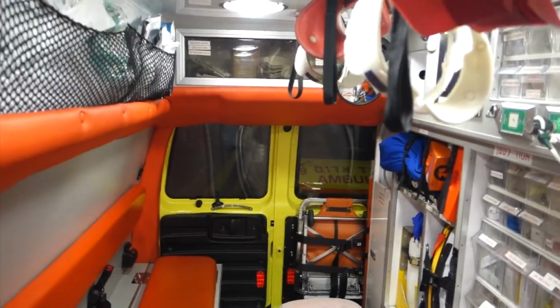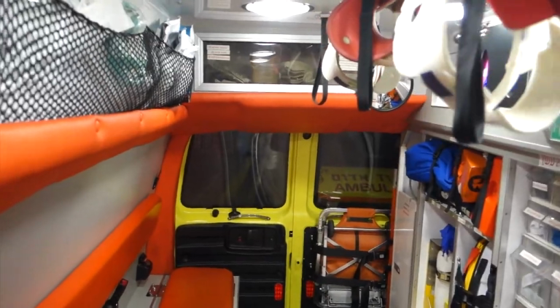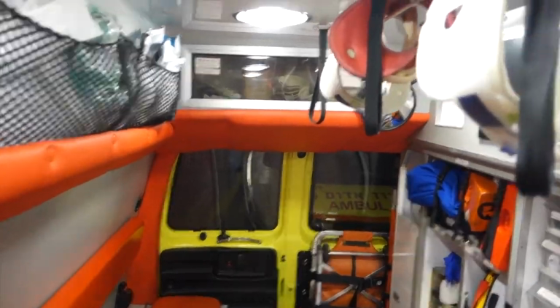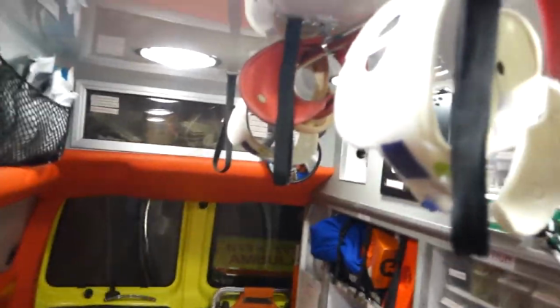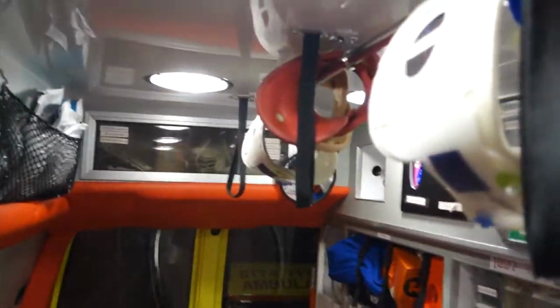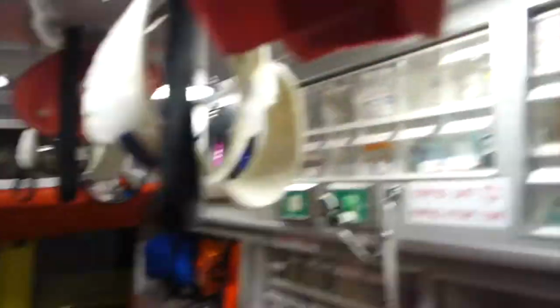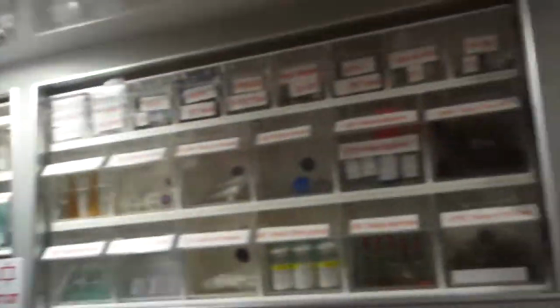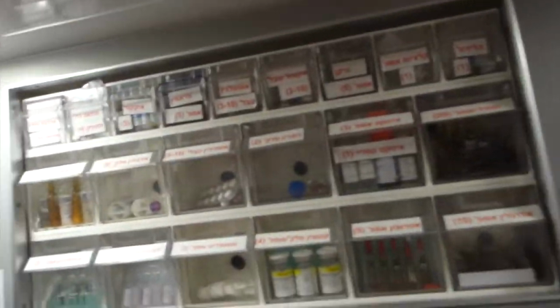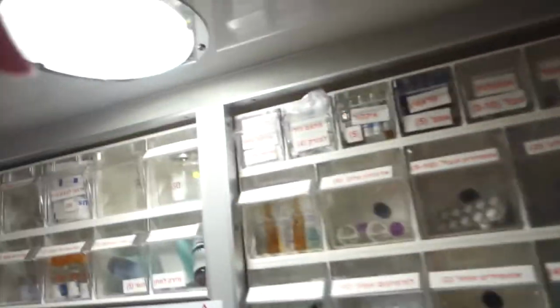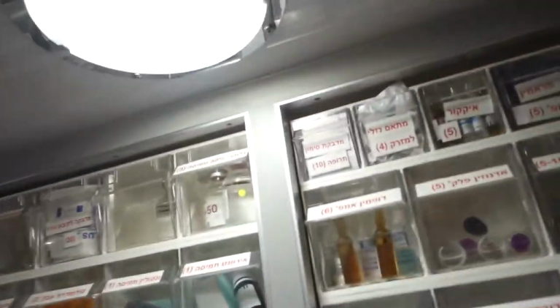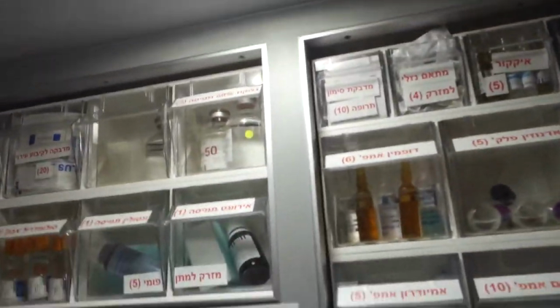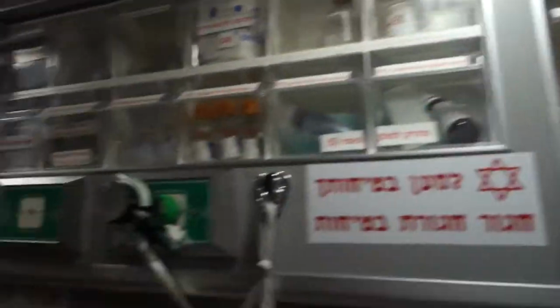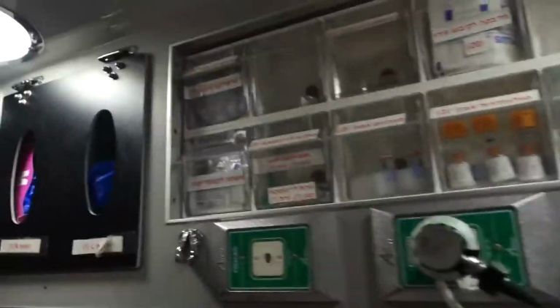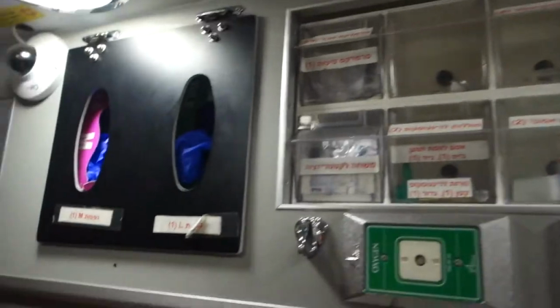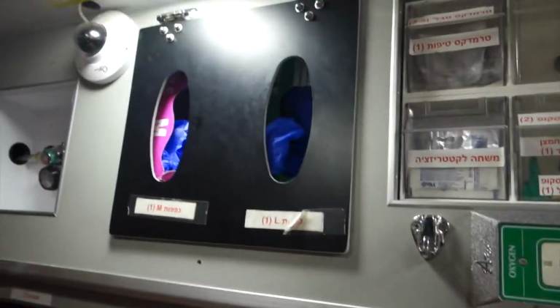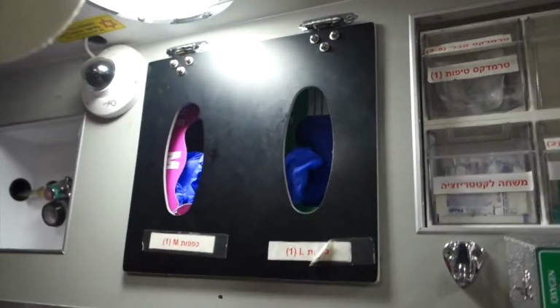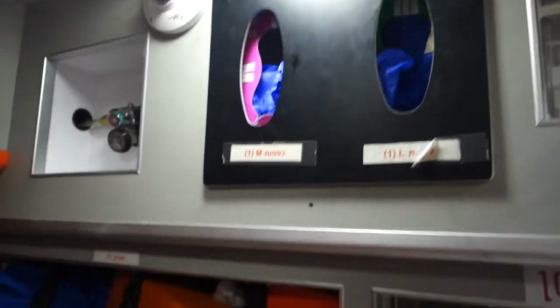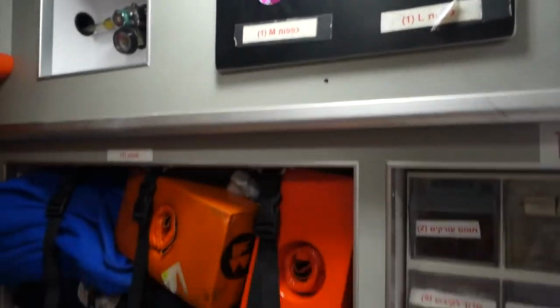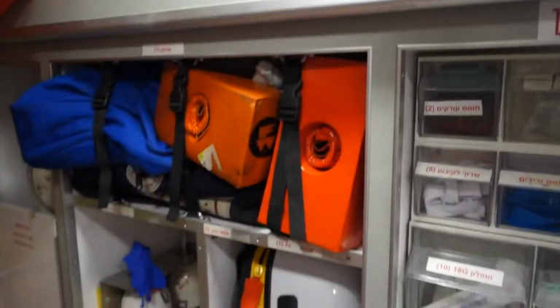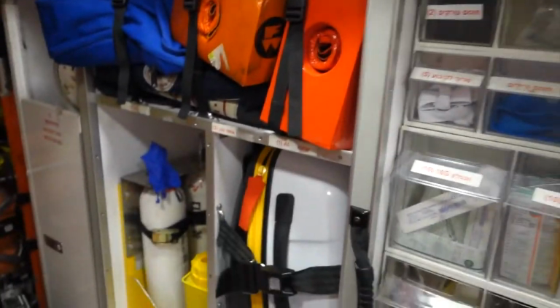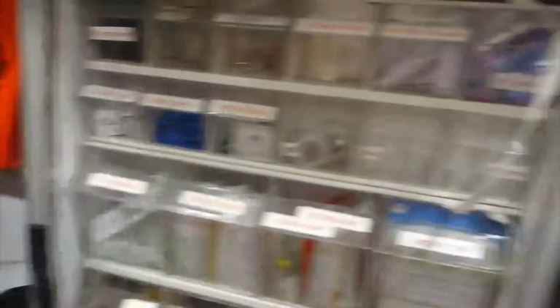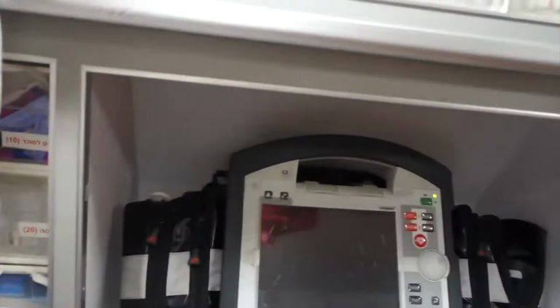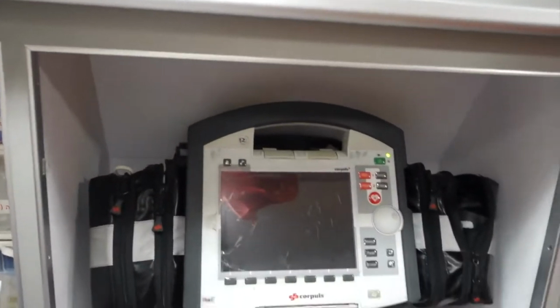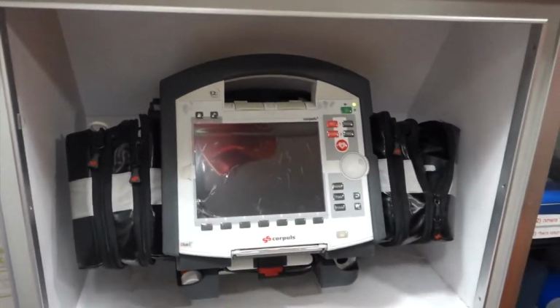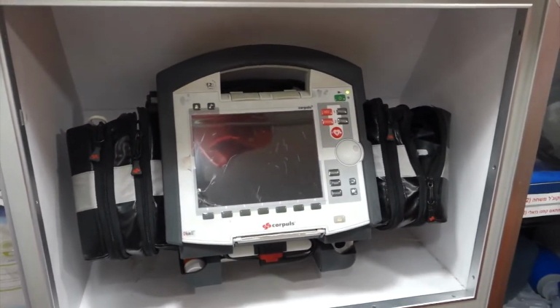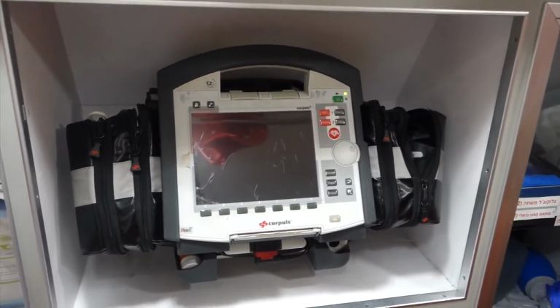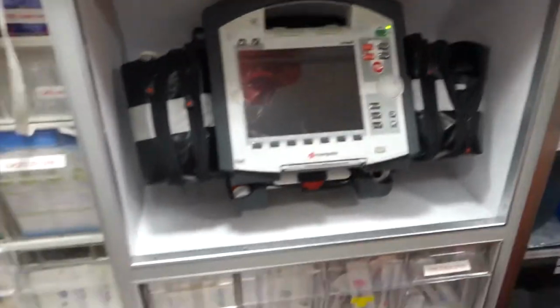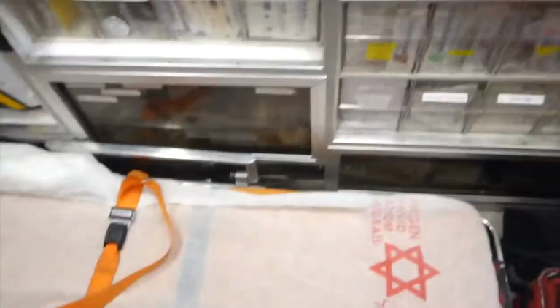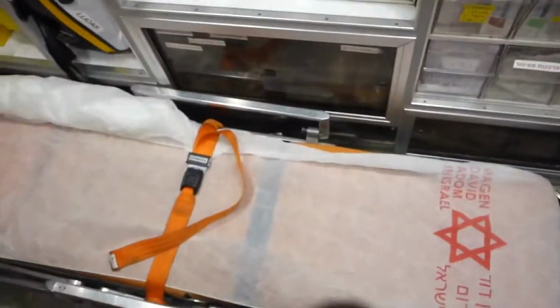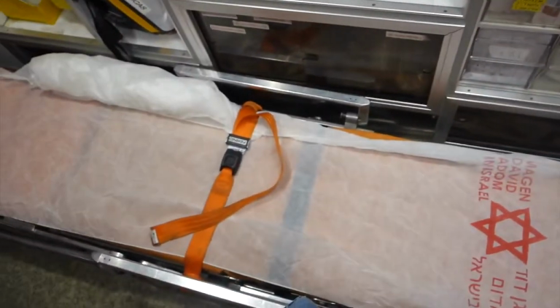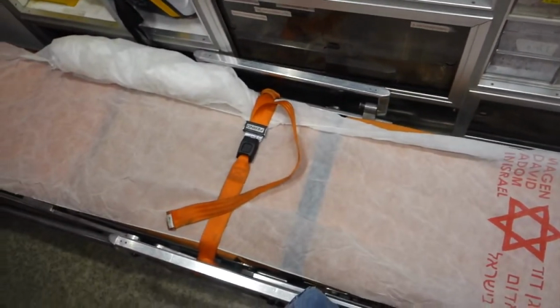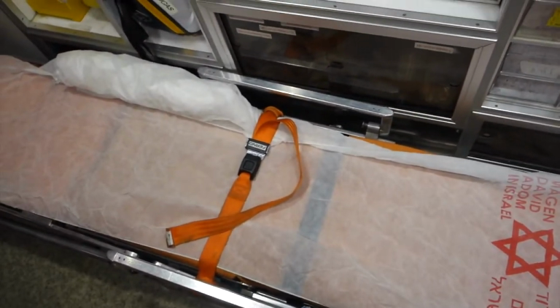This is the inside of the ambulance. Over here we have all kinds of medications and gloves, and different equipment. This is the thing they use to restart people's hearts. And that's the bed.